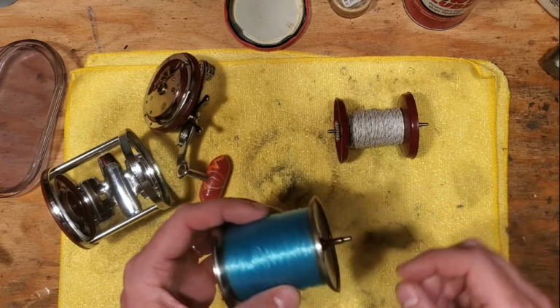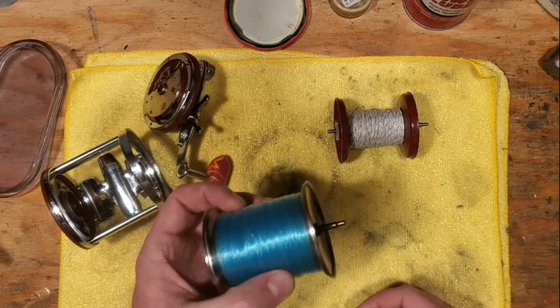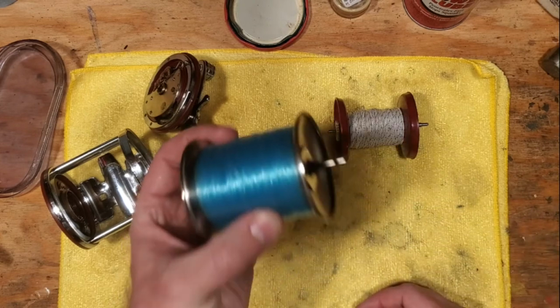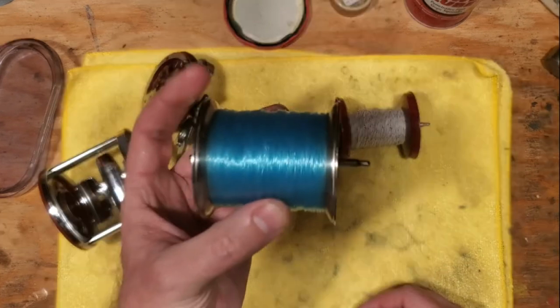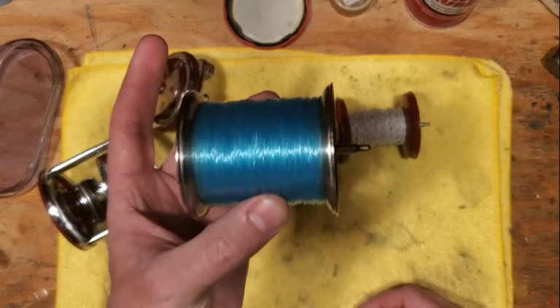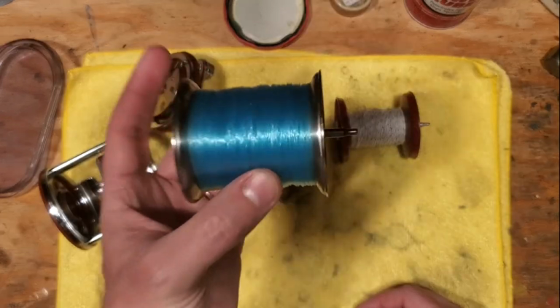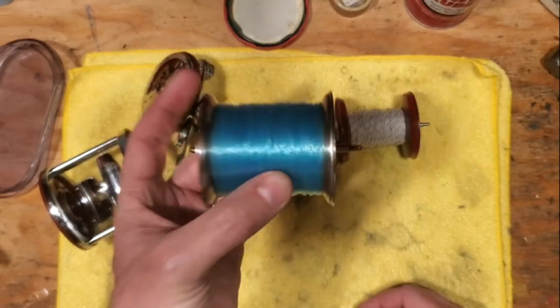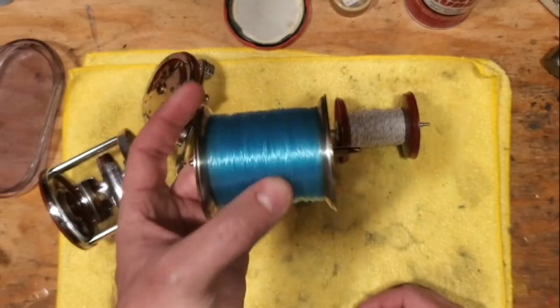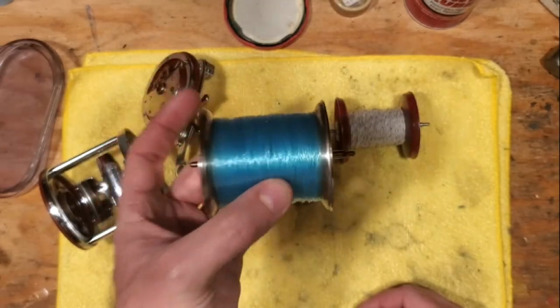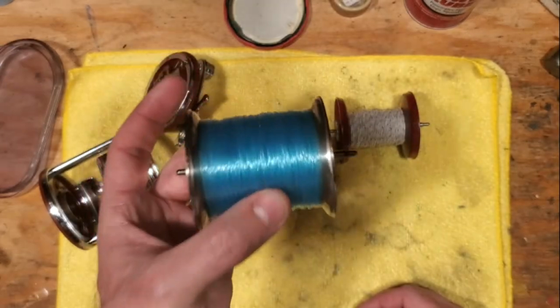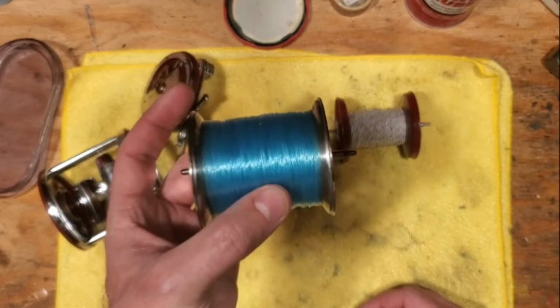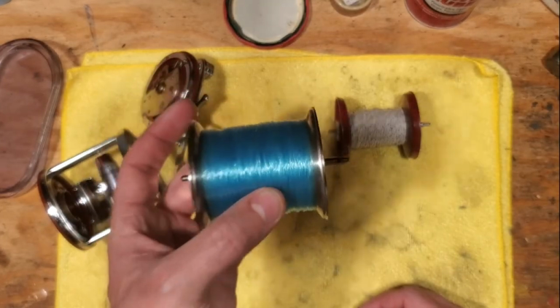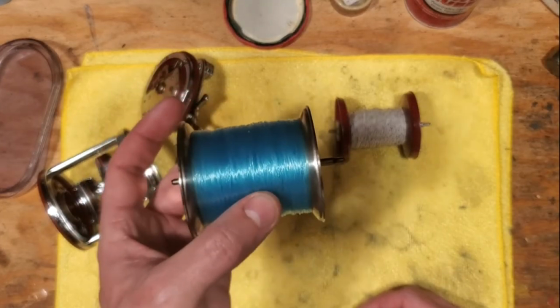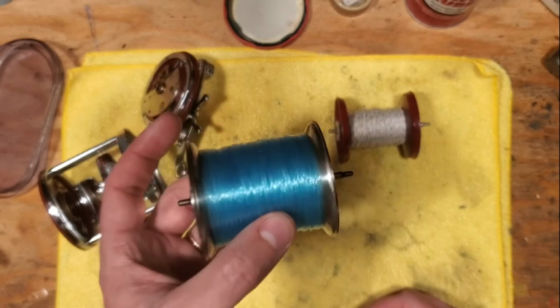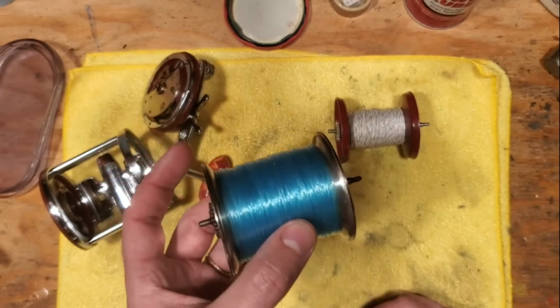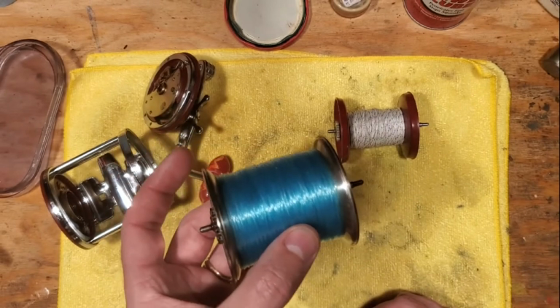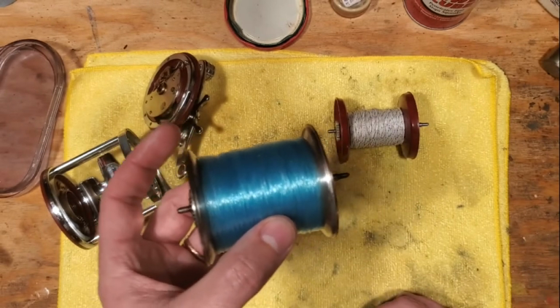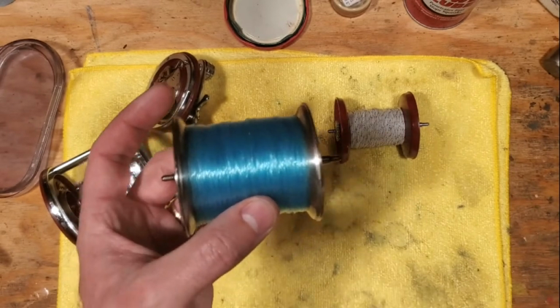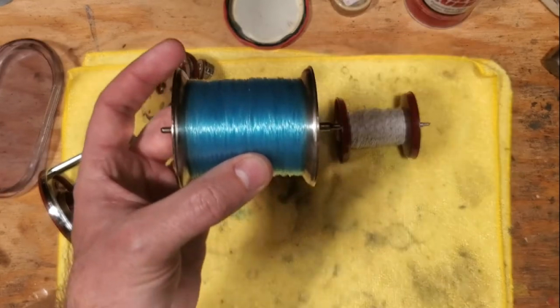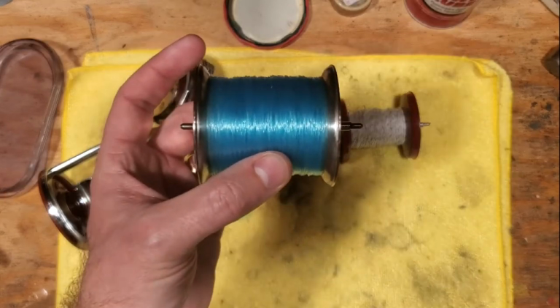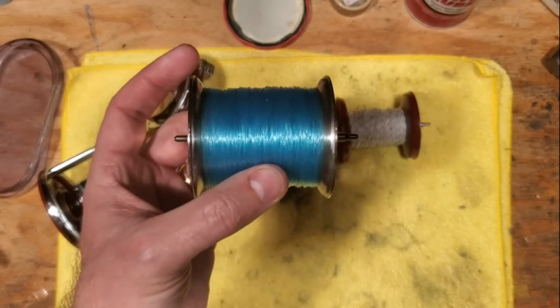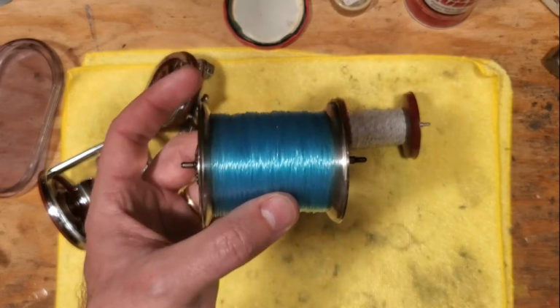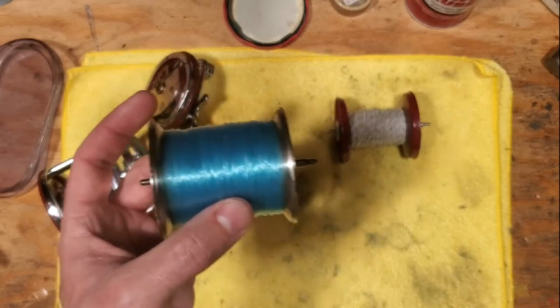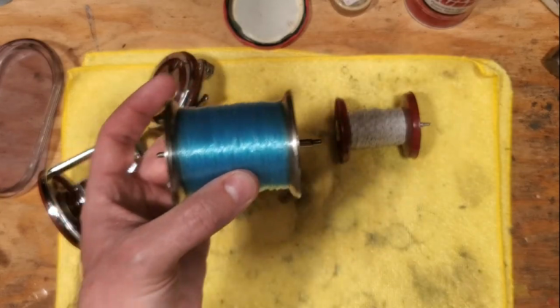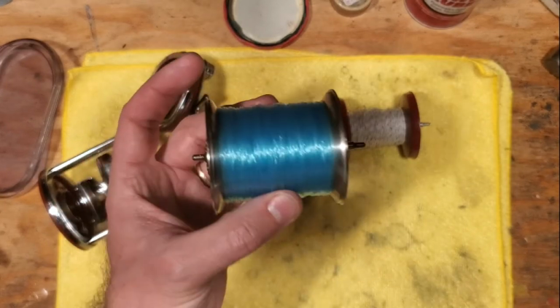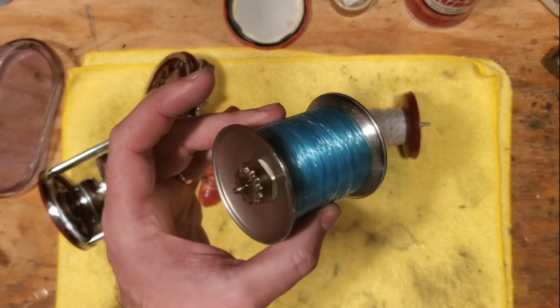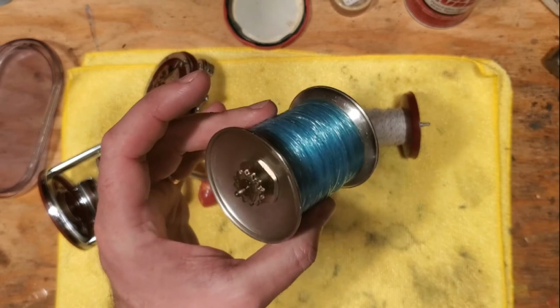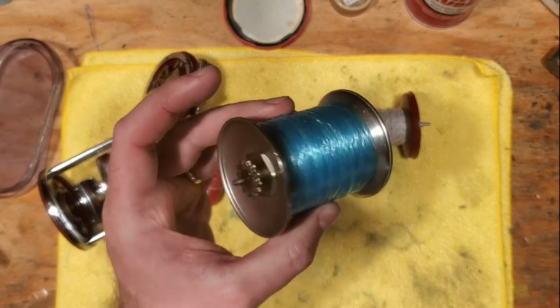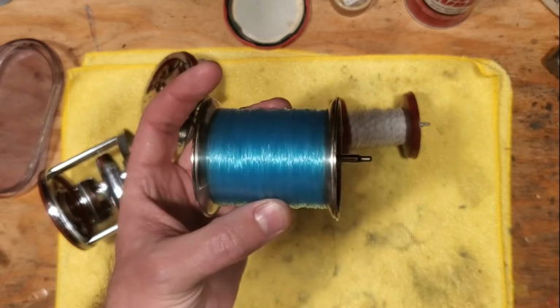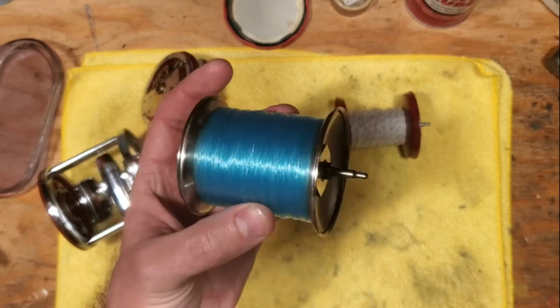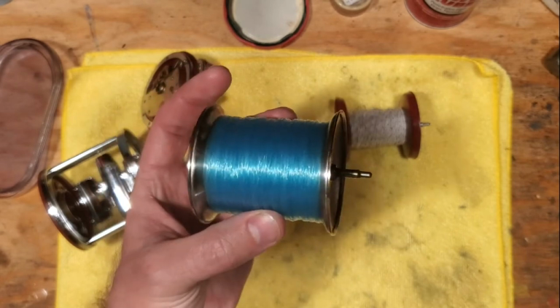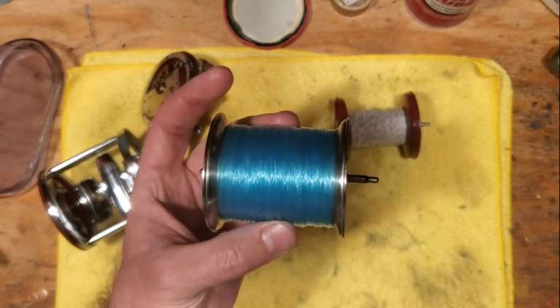There is a lot more weight to a metal spool, so it makes it a lot more difficult to cast, and a lot more prone to backlash for most situations.